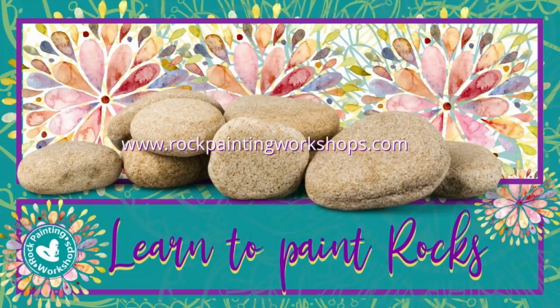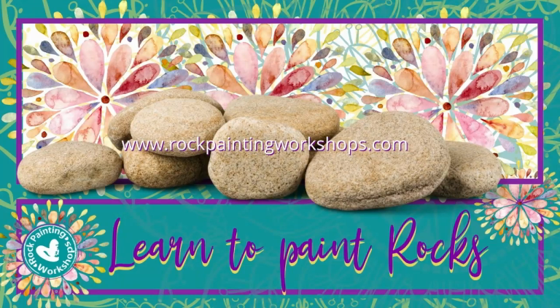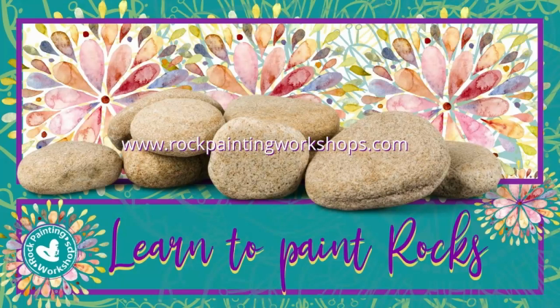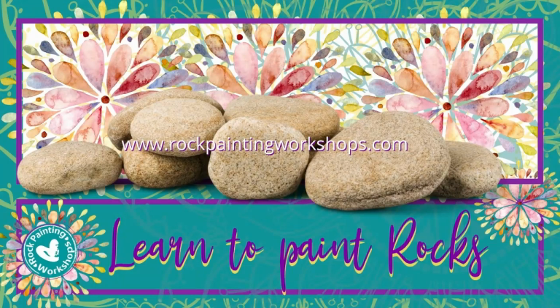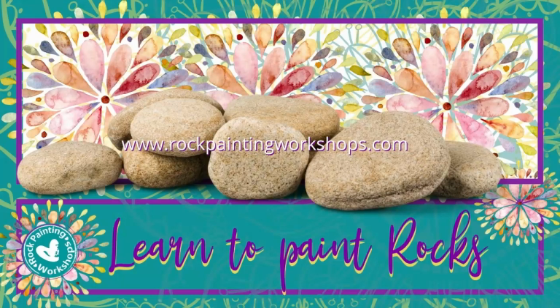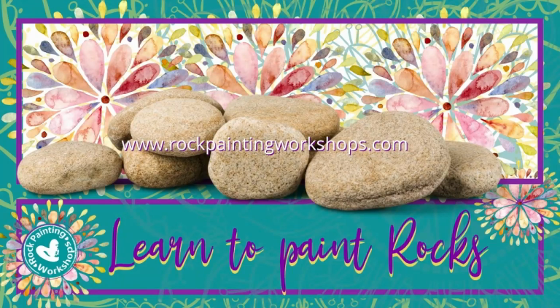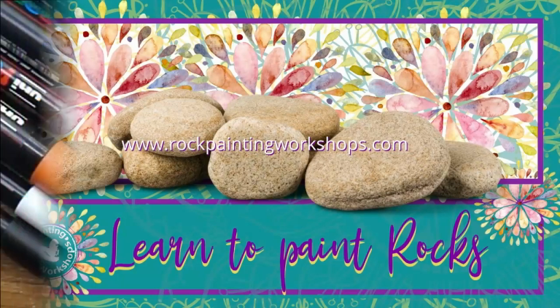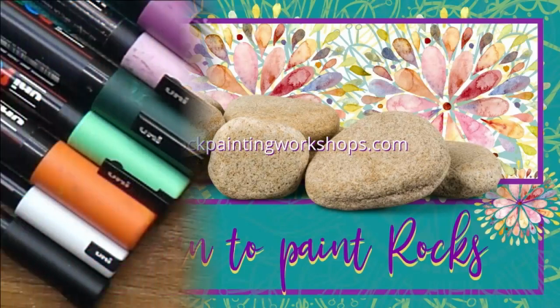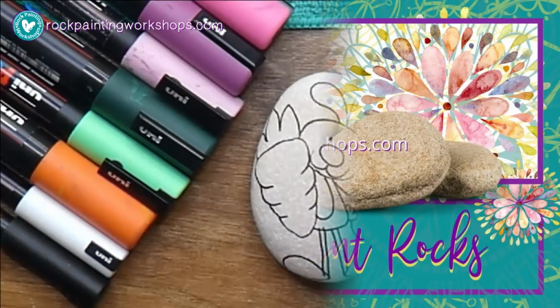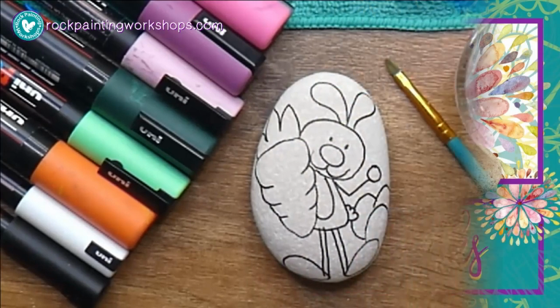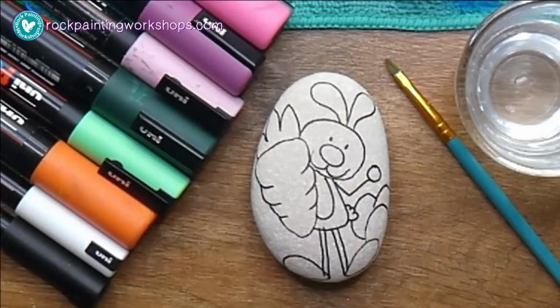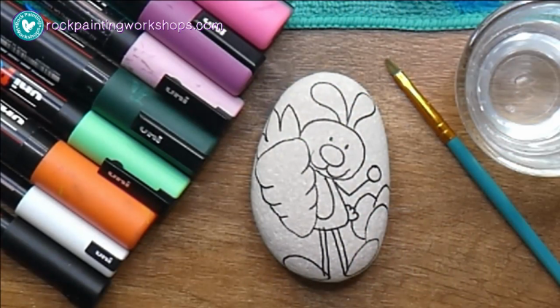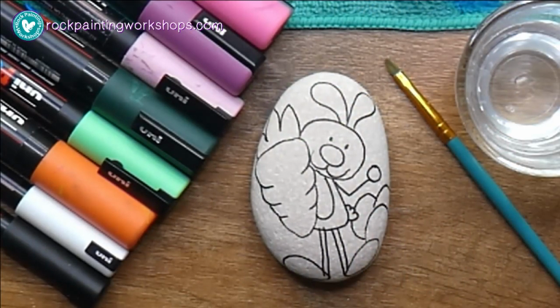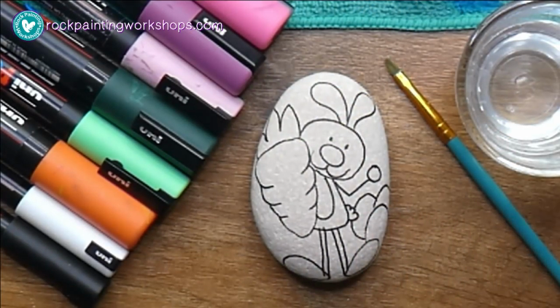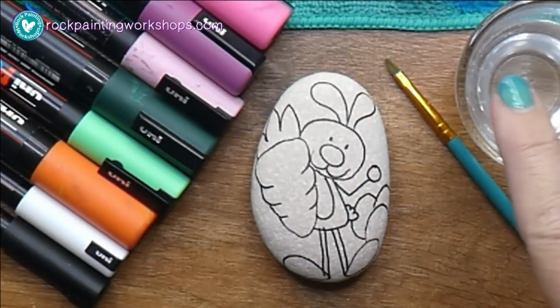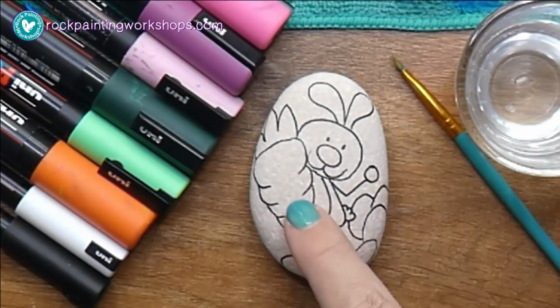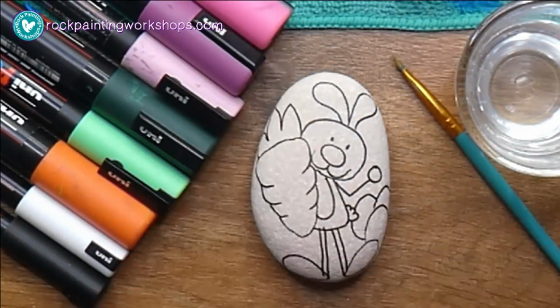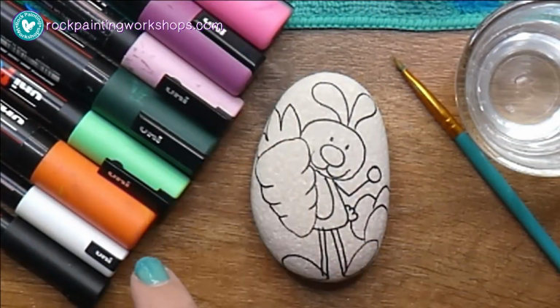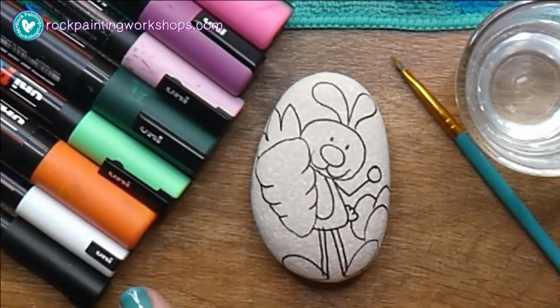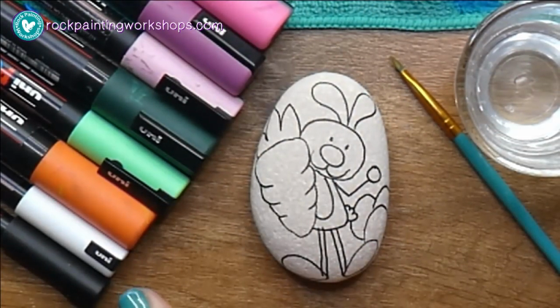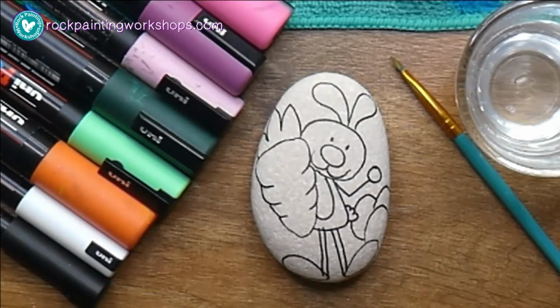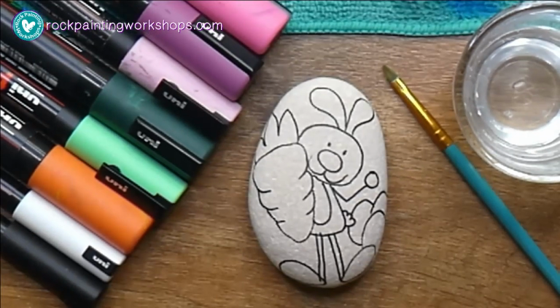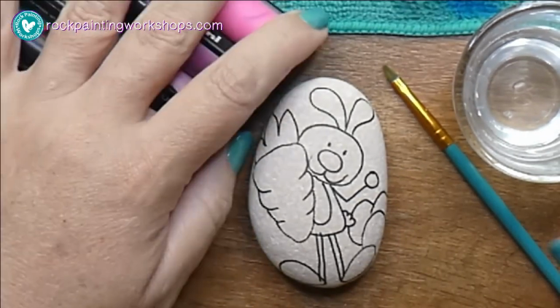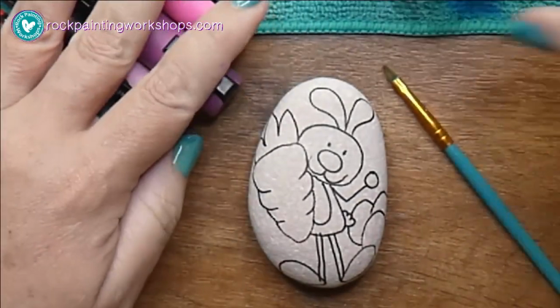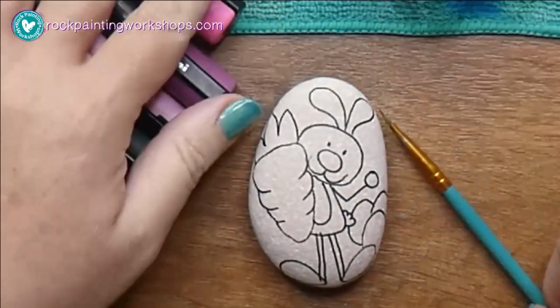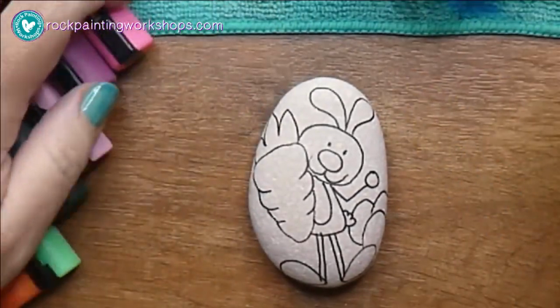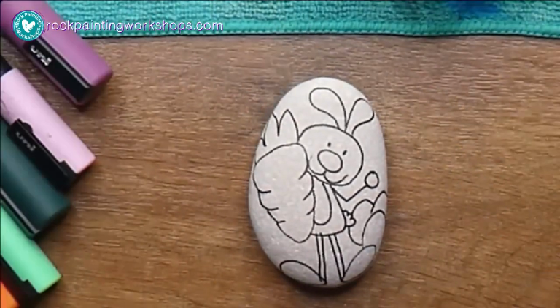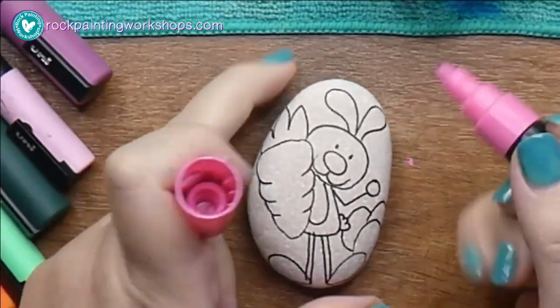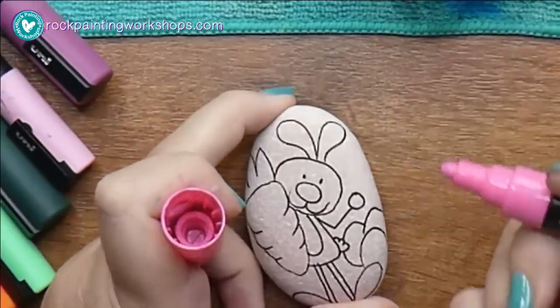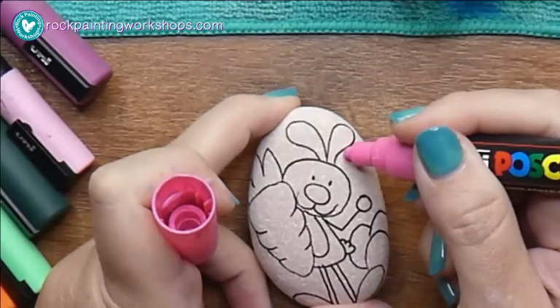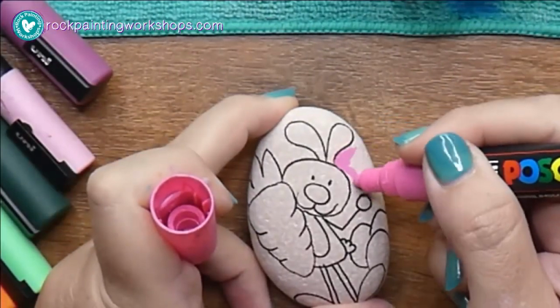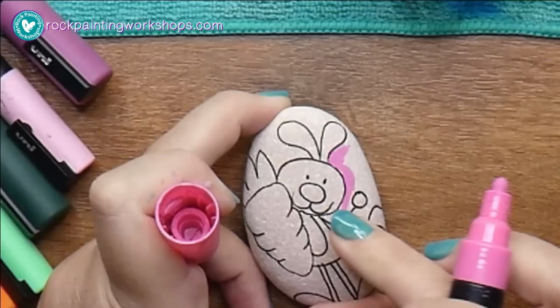Hey, welcome to Rock Painting Workshops! Today we're going to paint this really cute little Easter Bunny with his carrot. I've got my water and paintbrush, my colors all set out, and let's get started.